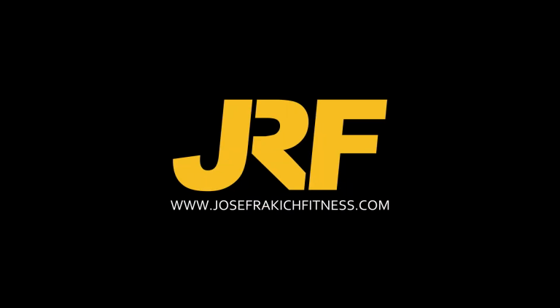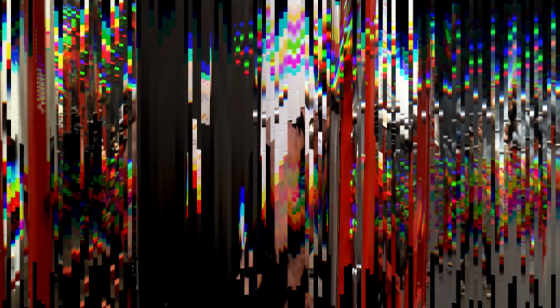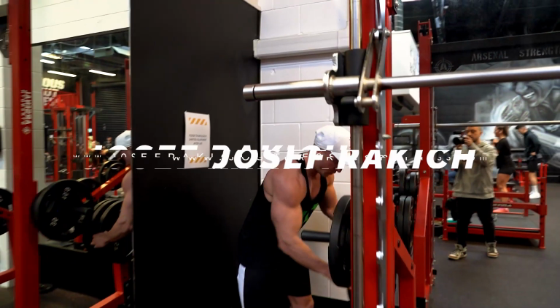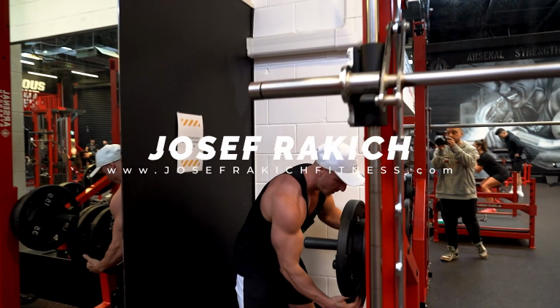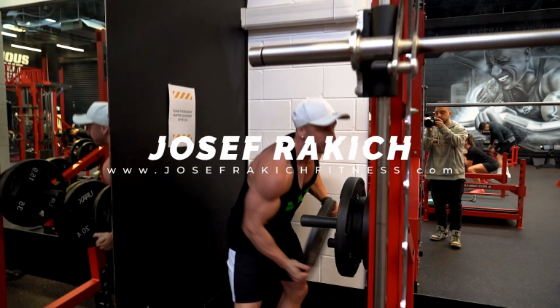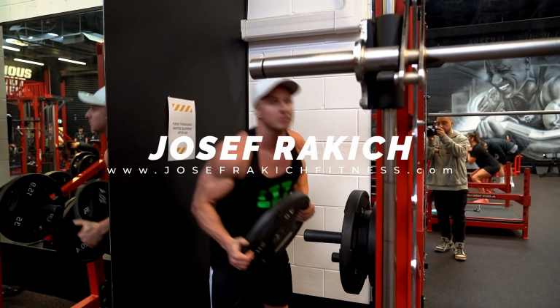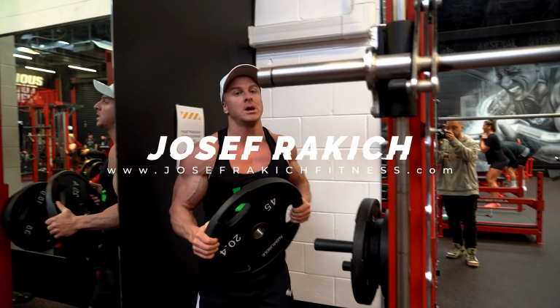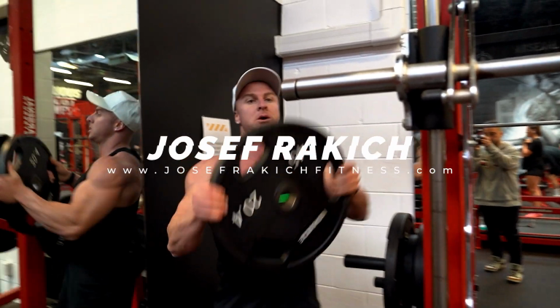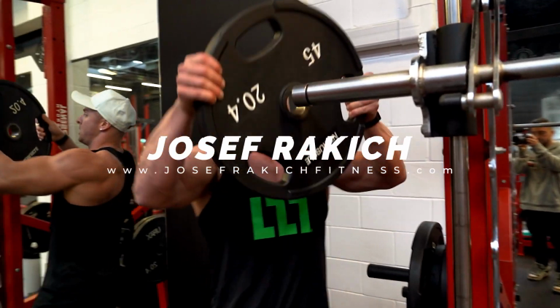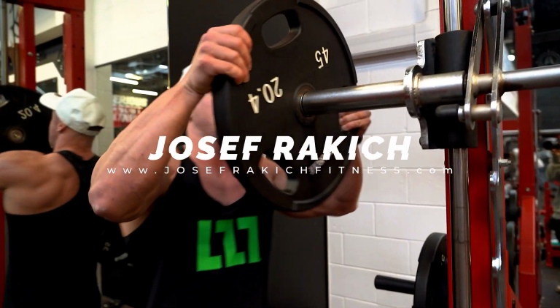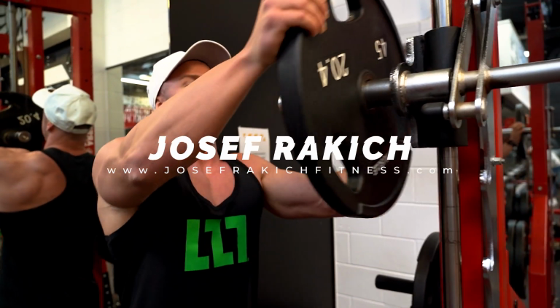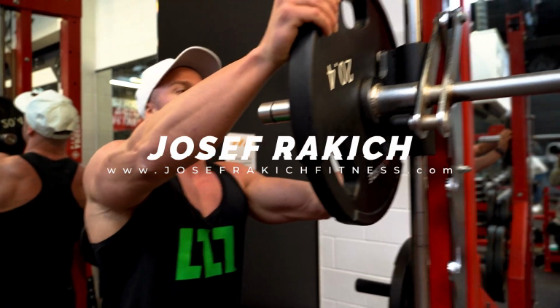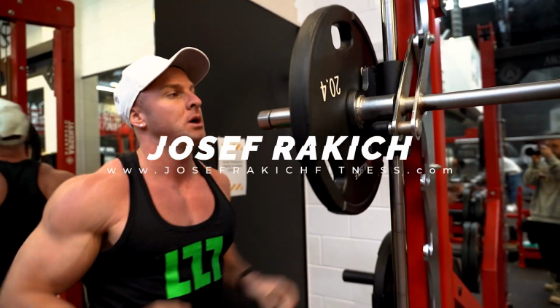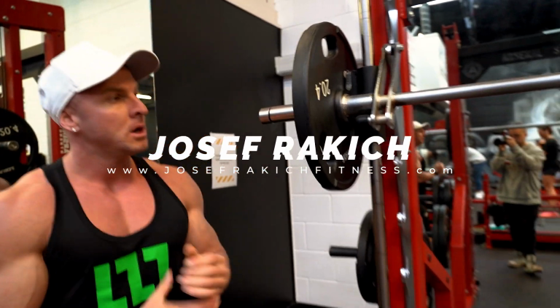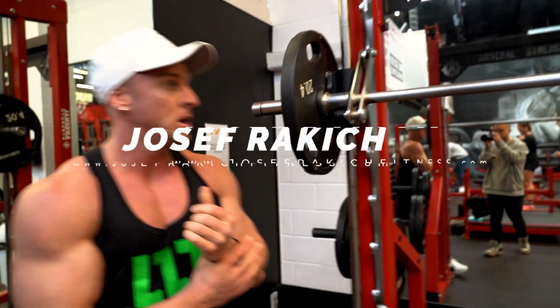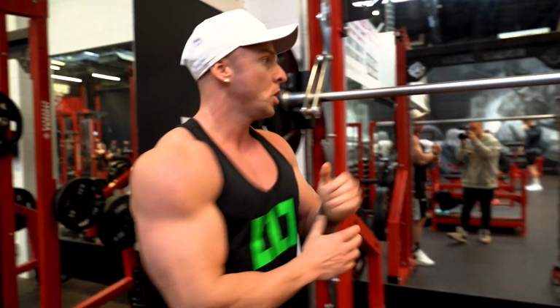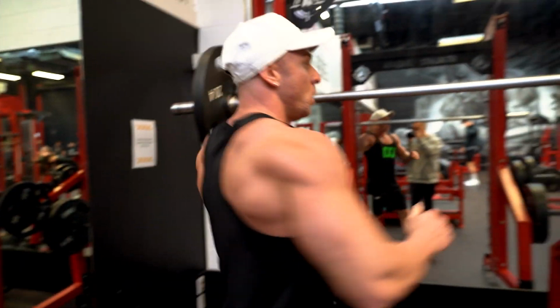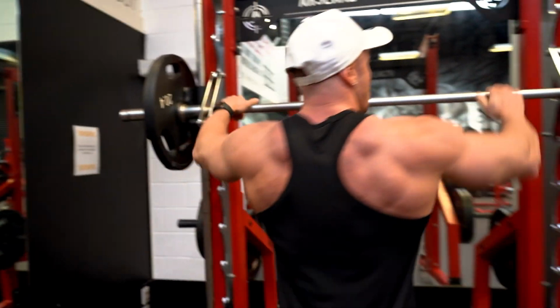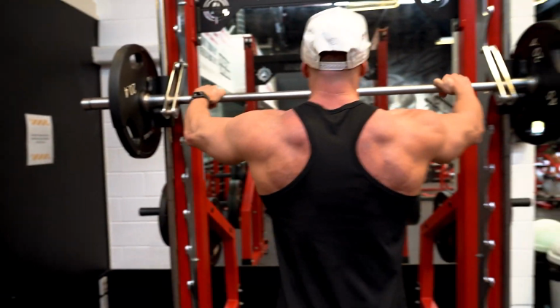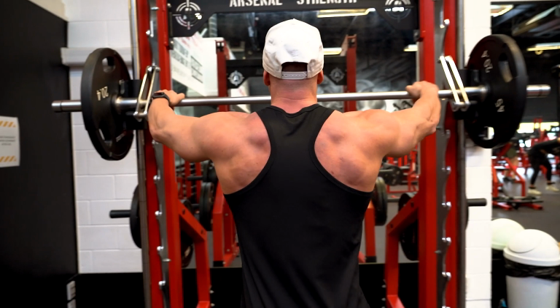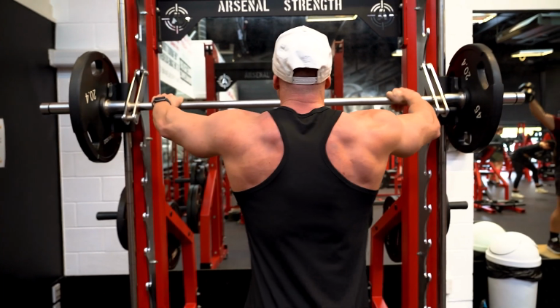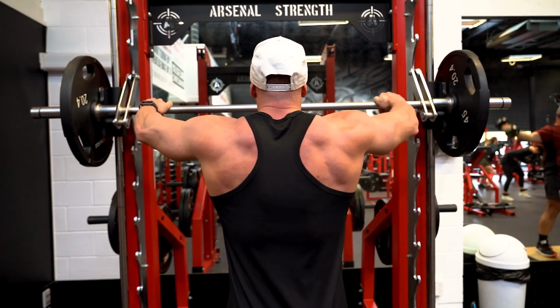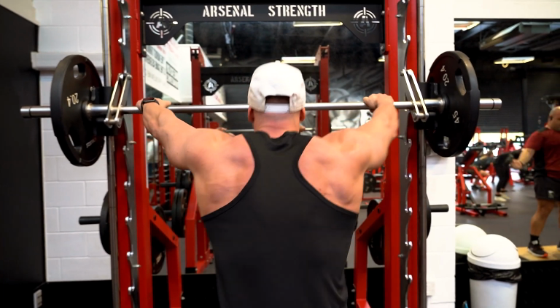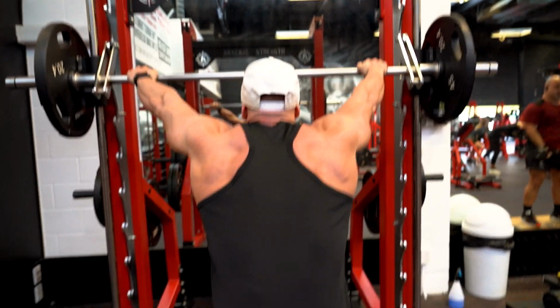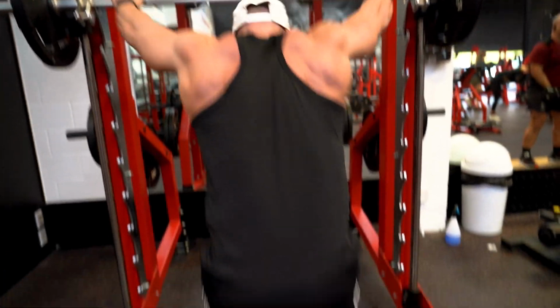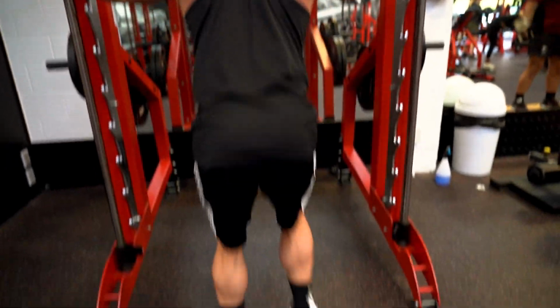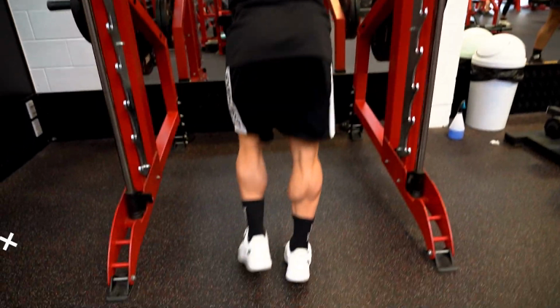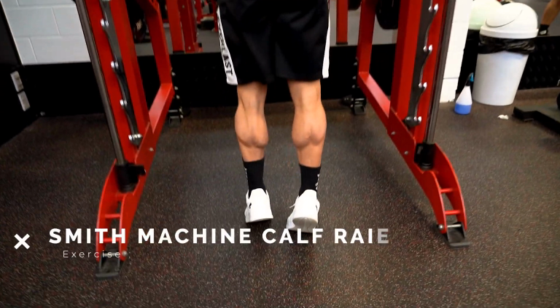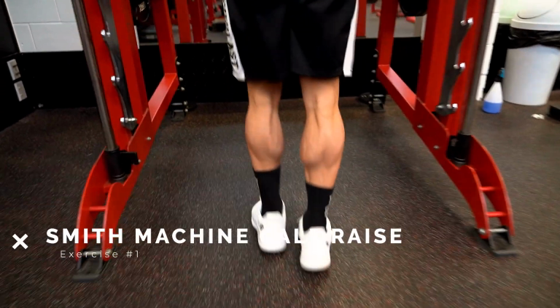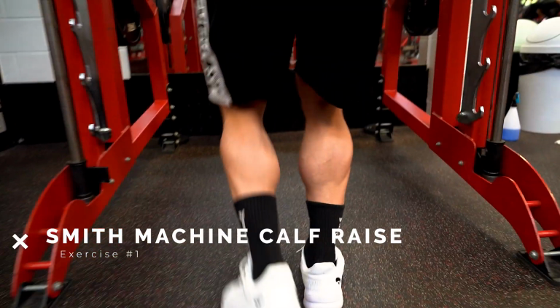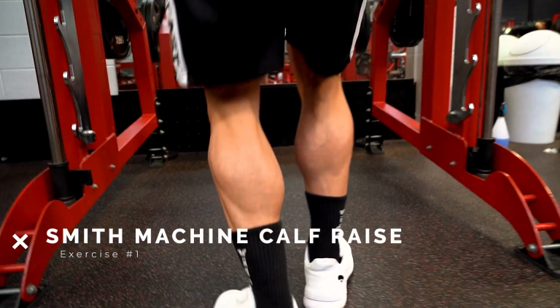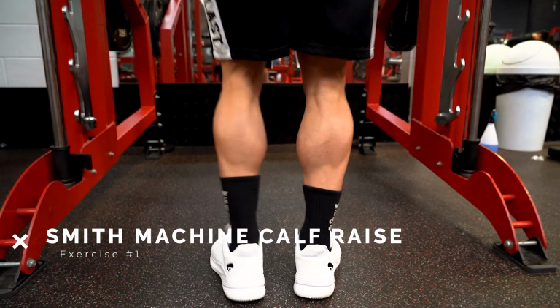What's up guys, Joseph Rakic here from josephrakicfitness.com, and today in this video I'm showing you my two best calf exercises that have really helped me build and develop my calves over the last few years.